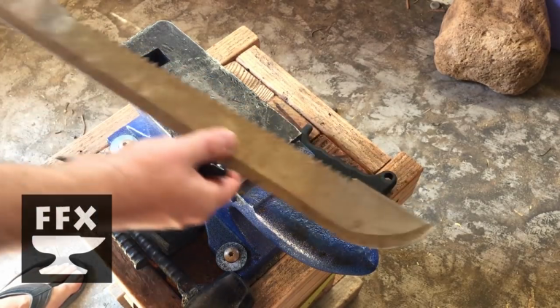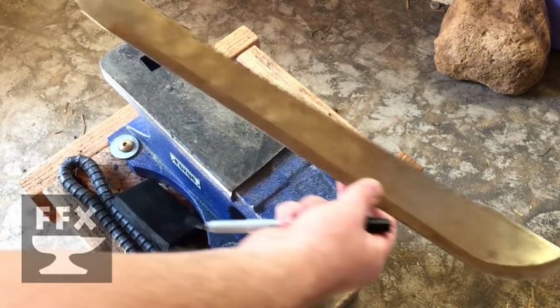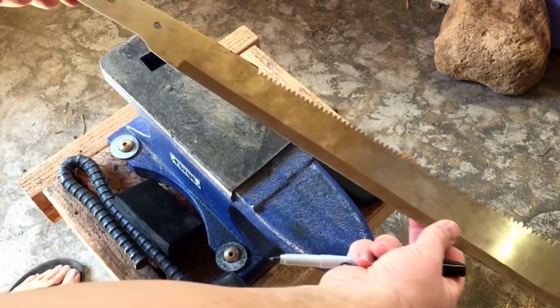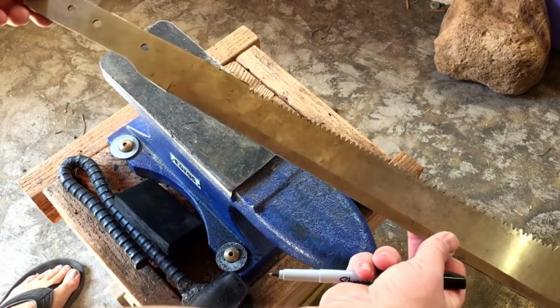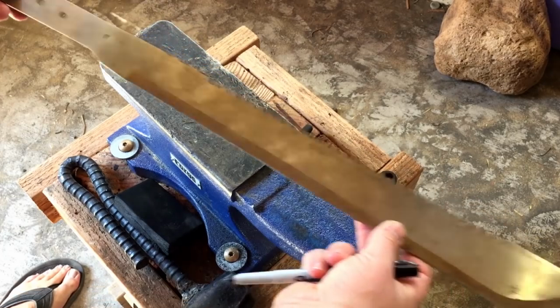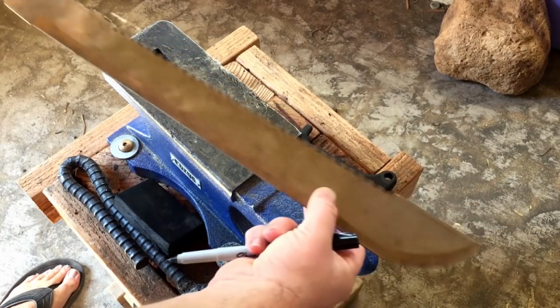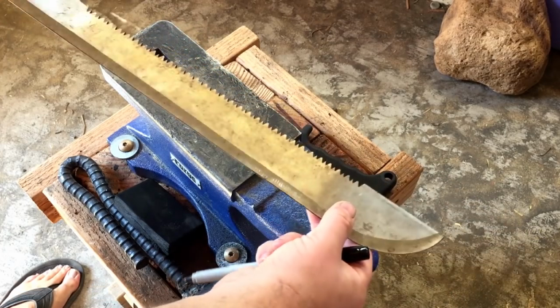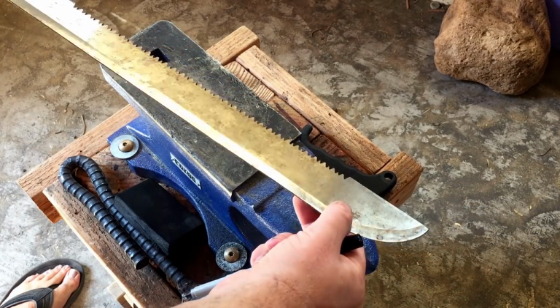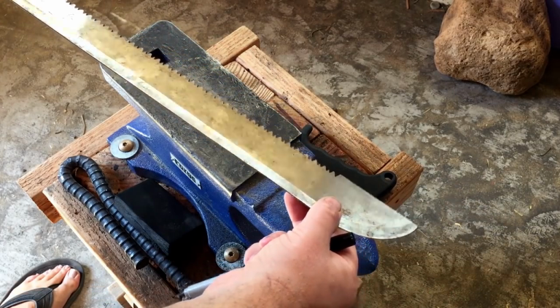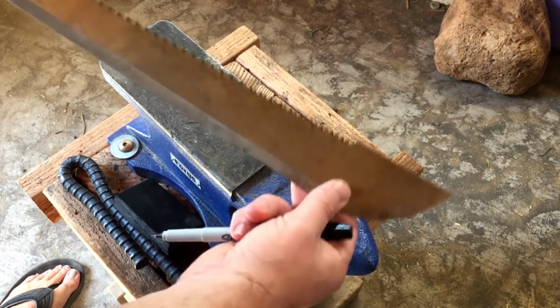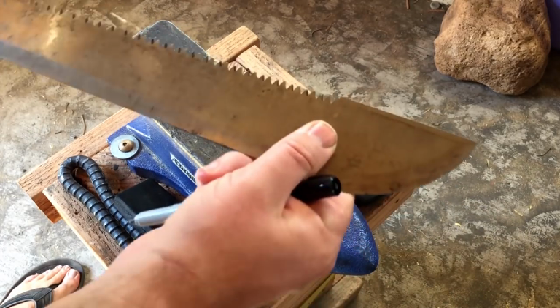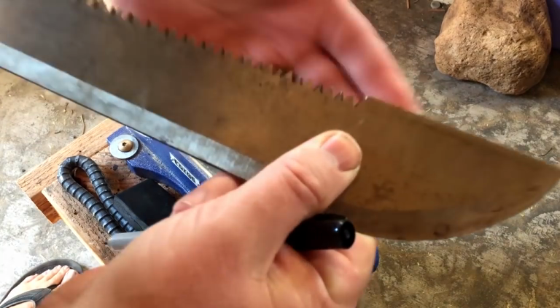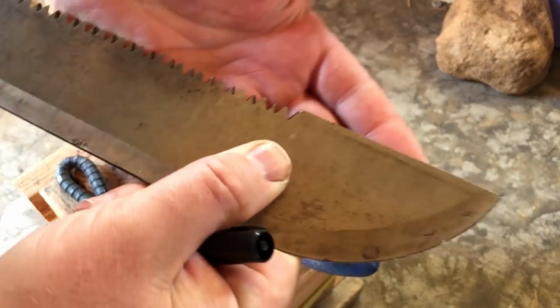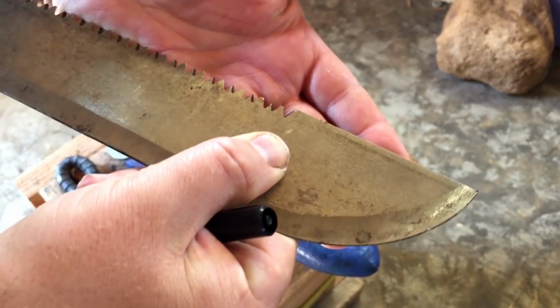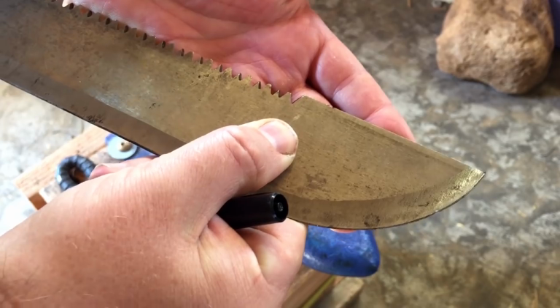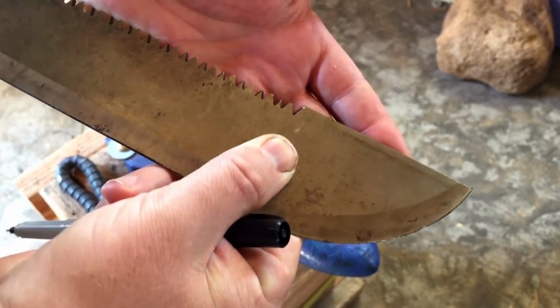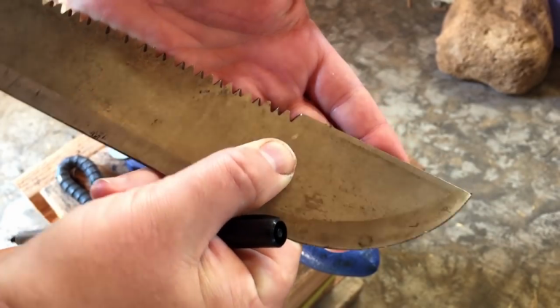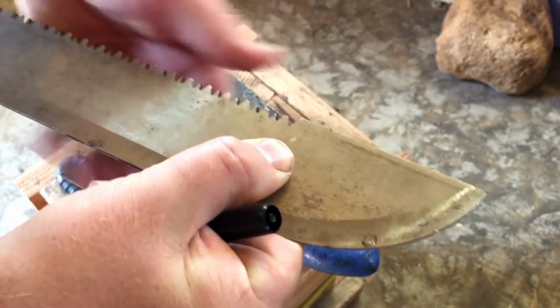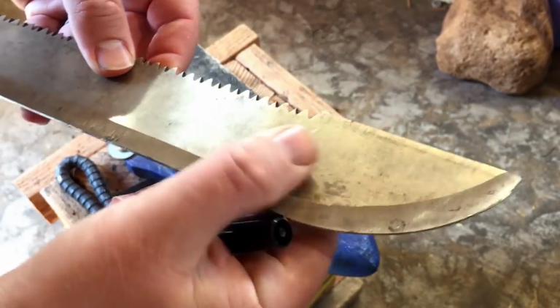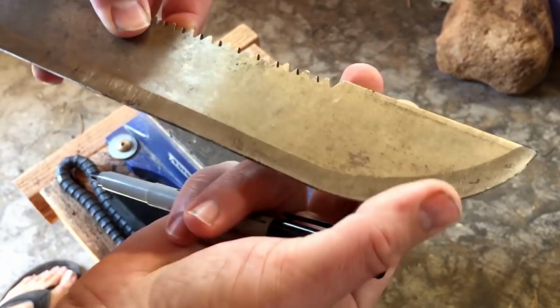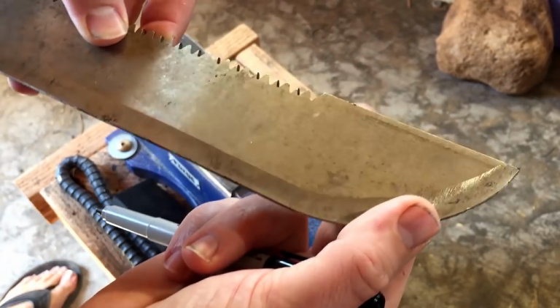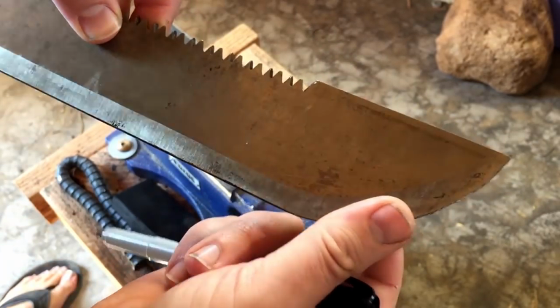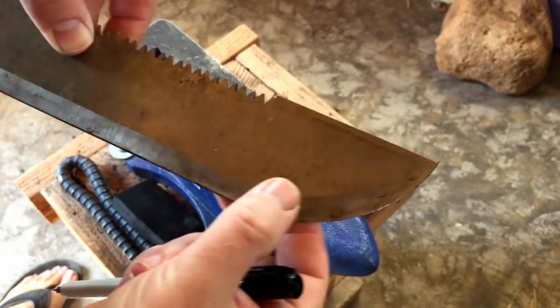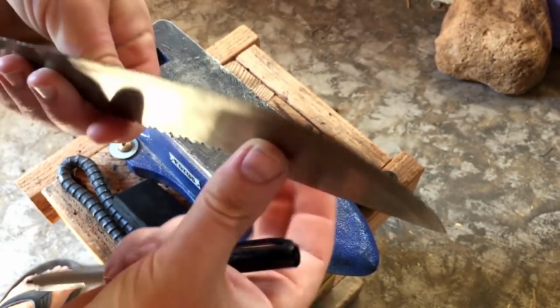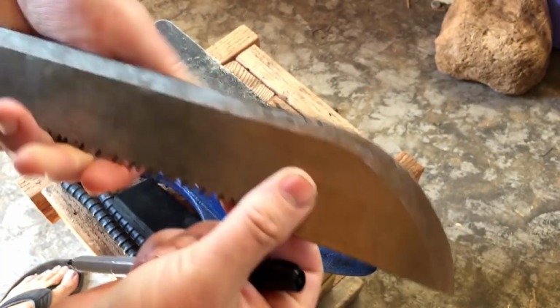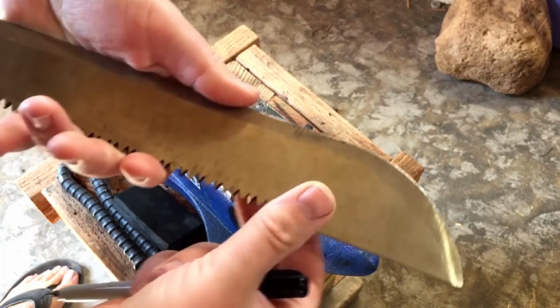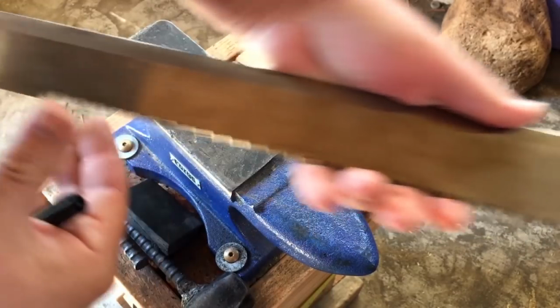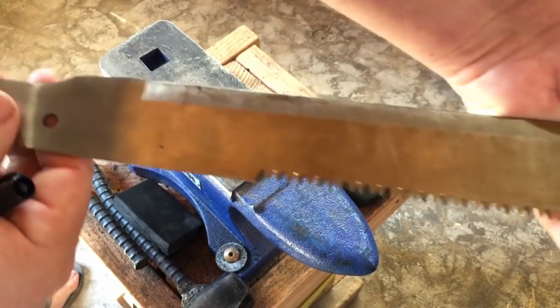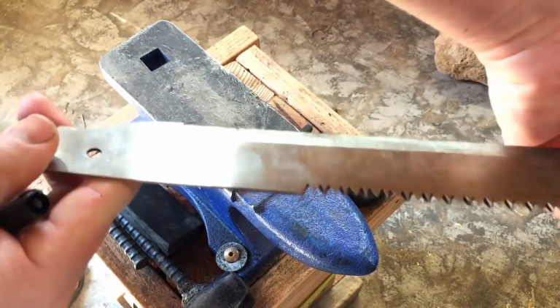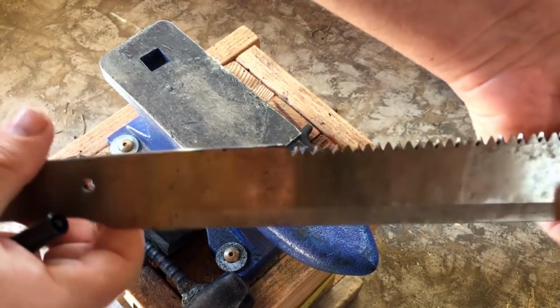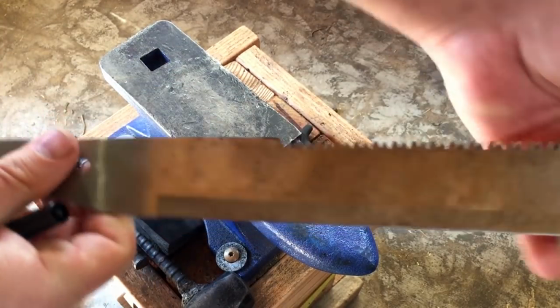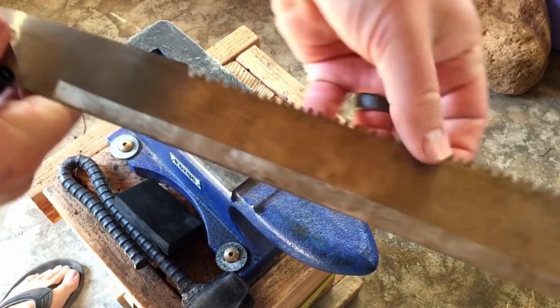This is actually kicking off a series I'm doing: Three Knives in Three Days. We're going to see how it goes. I've seen somebody do like five knives in five days before, but that was an experienced knife maker. I'm pretty new to this, and it's going to be a challenge to get it all done.